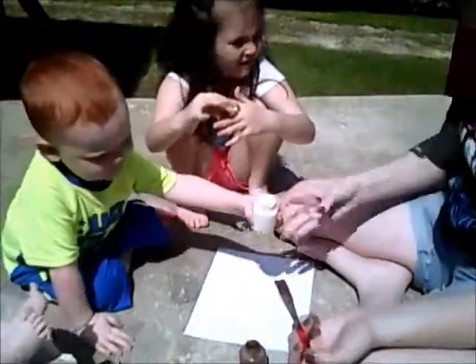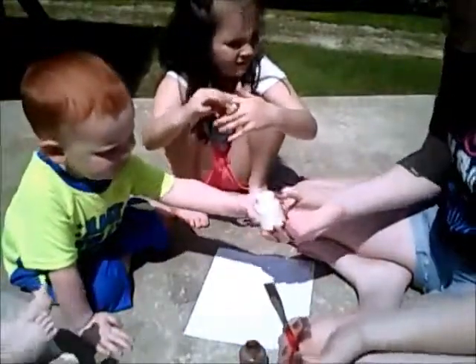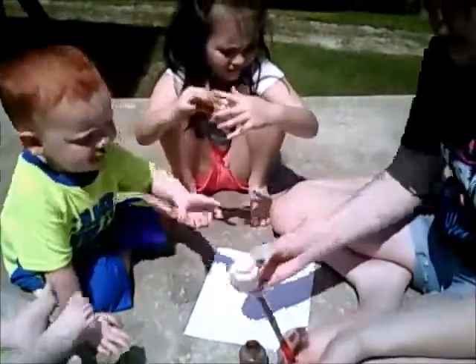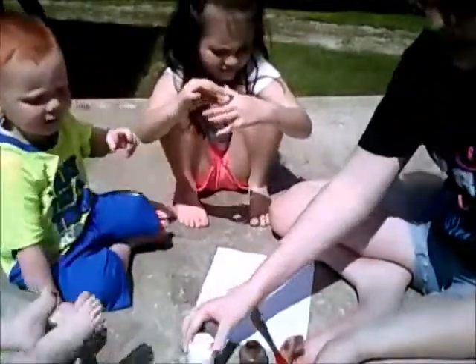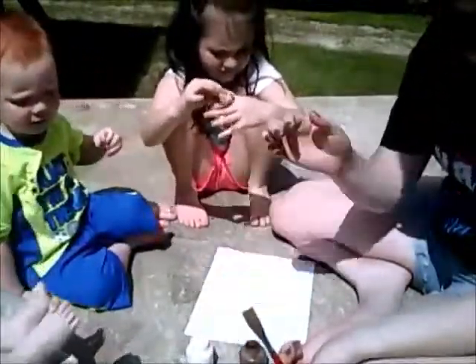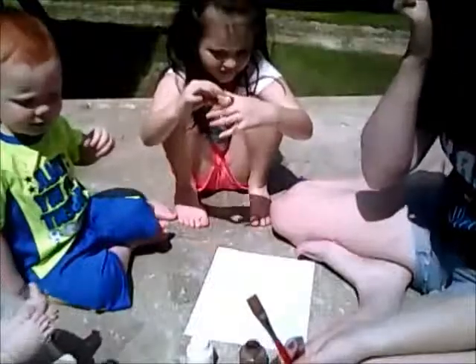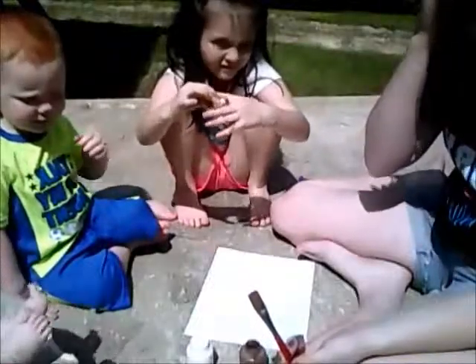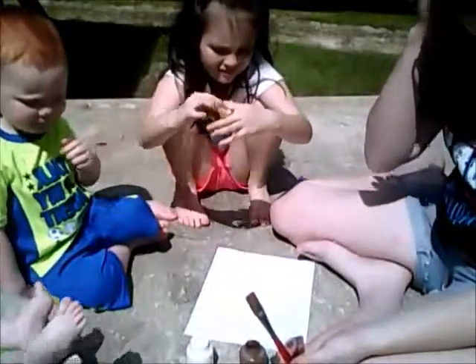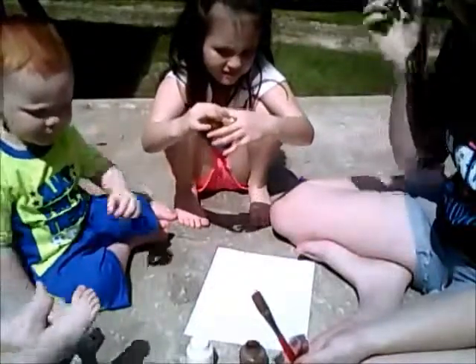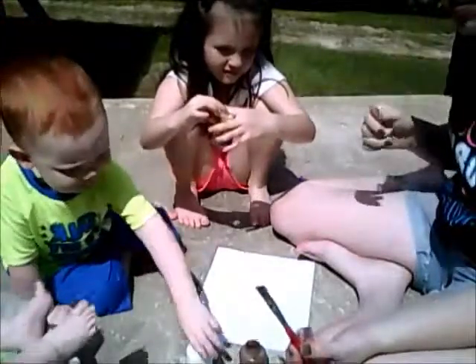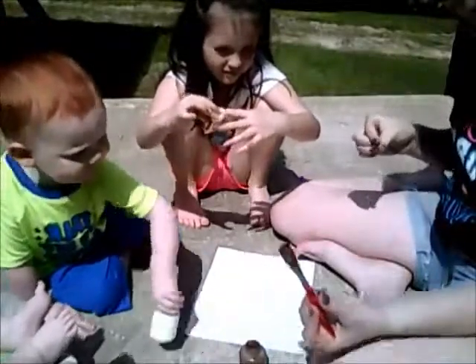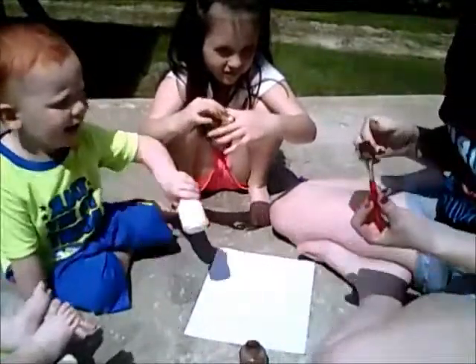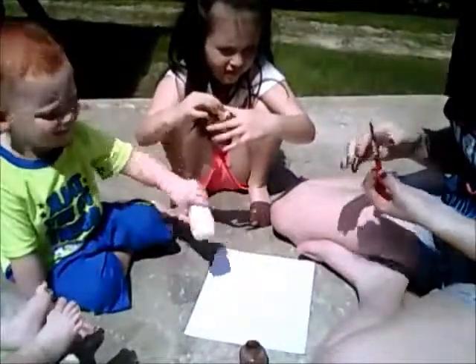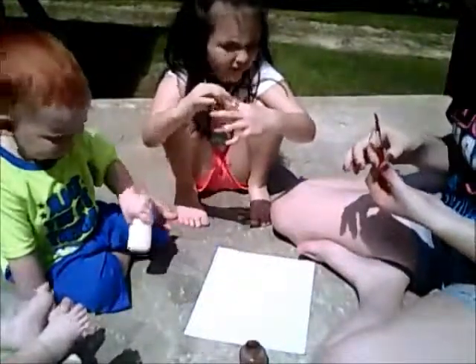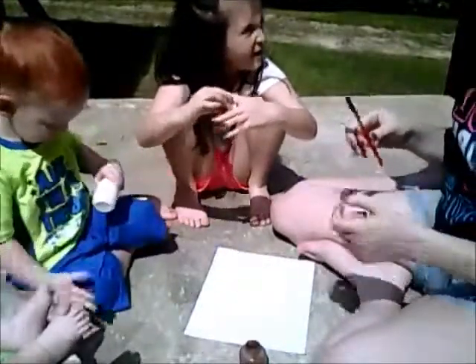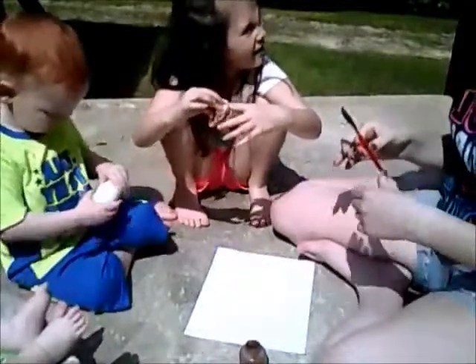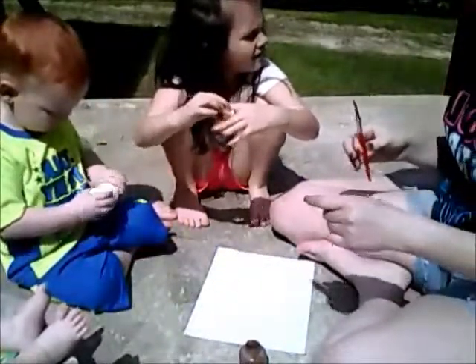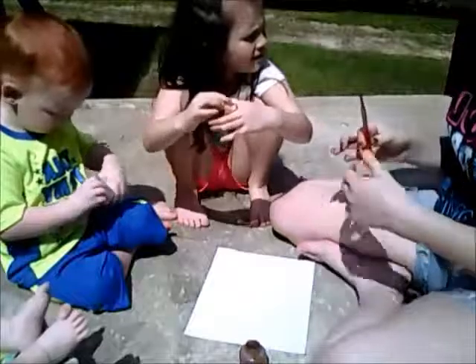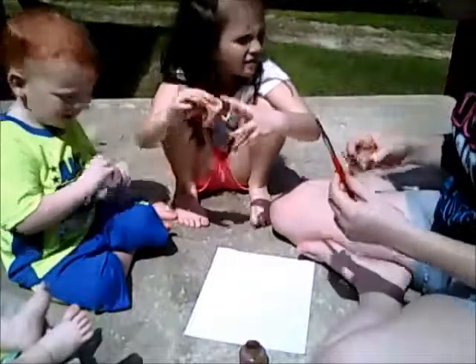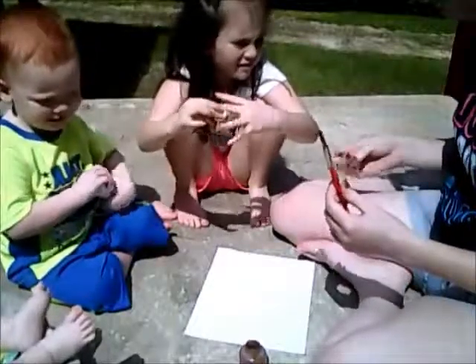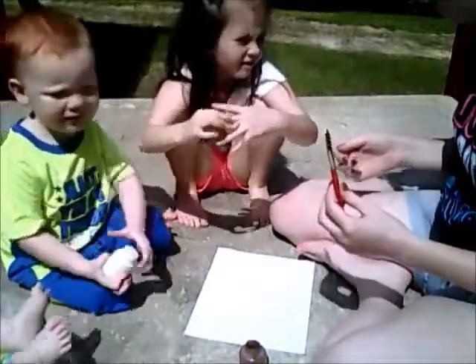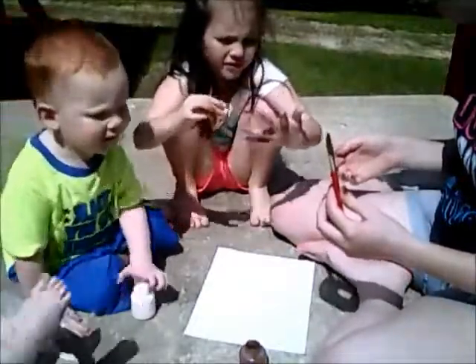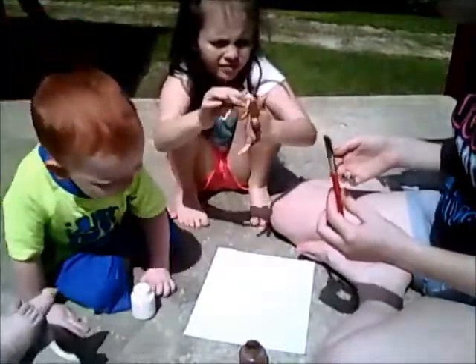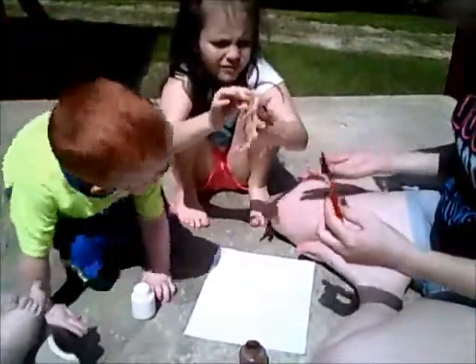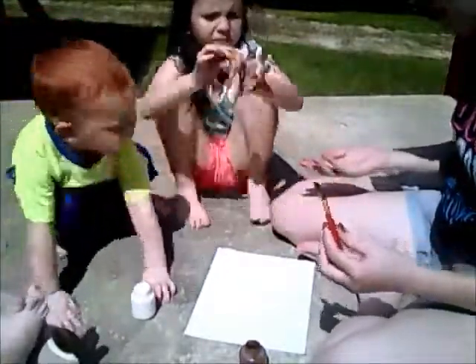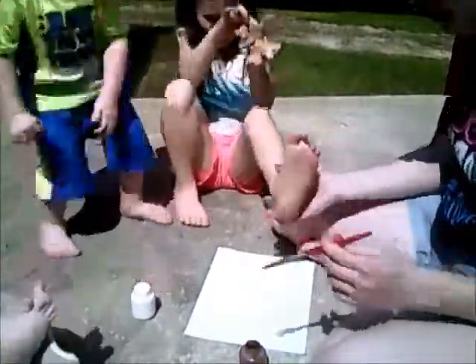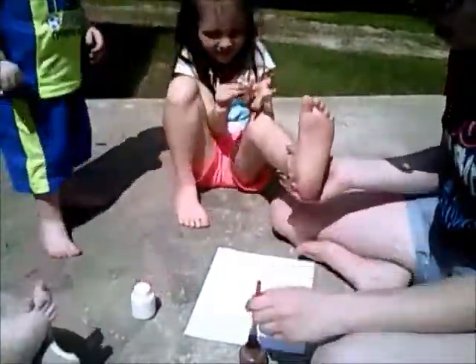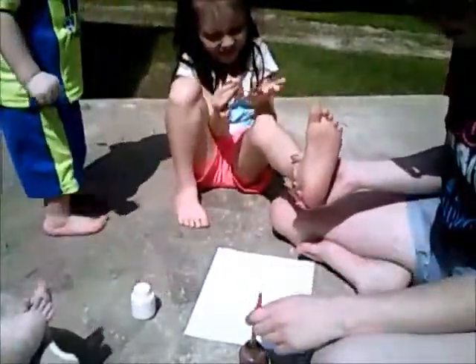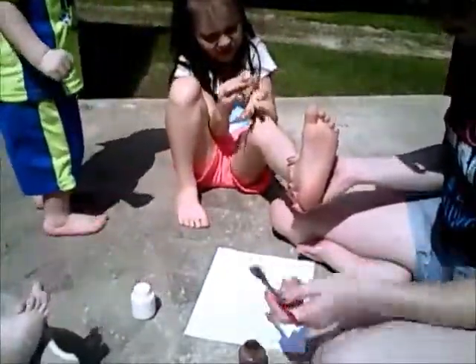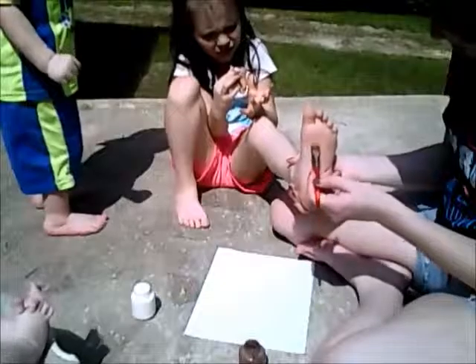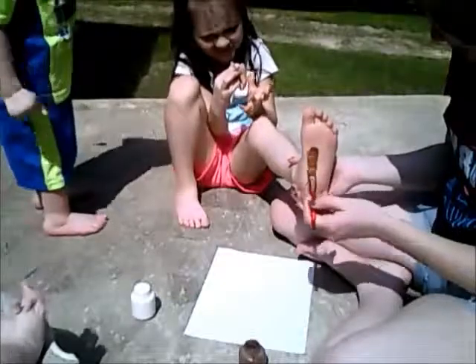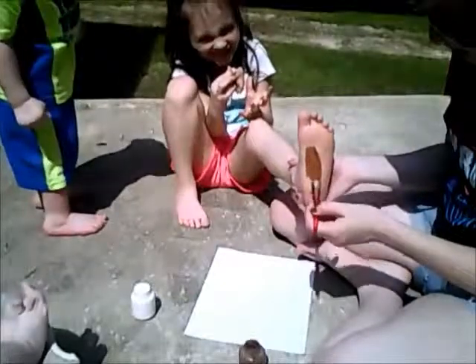Alright, you ready to do feet? For this we need brown in the middle and white on your toes and the back of your foot. I forgot to bring out water.